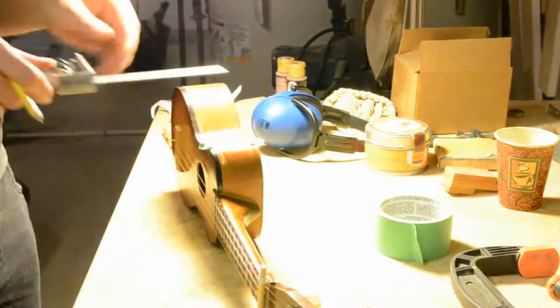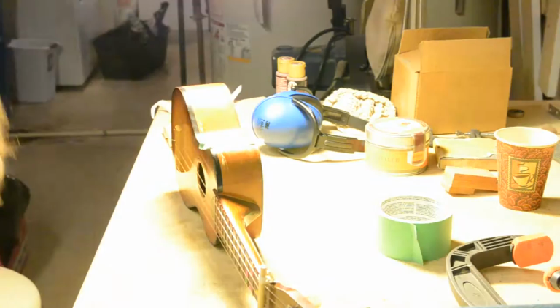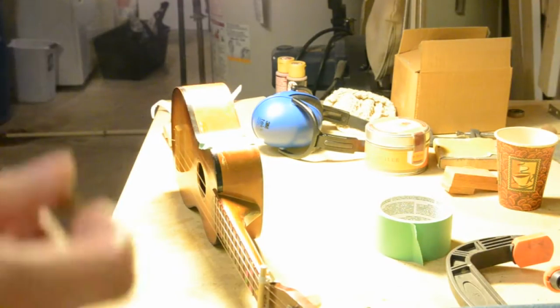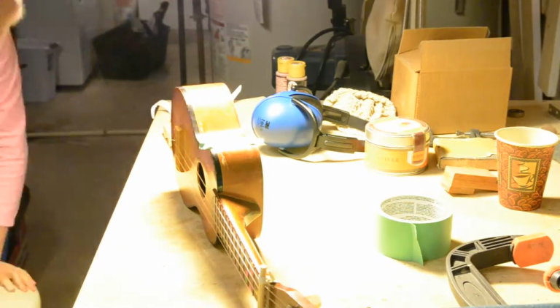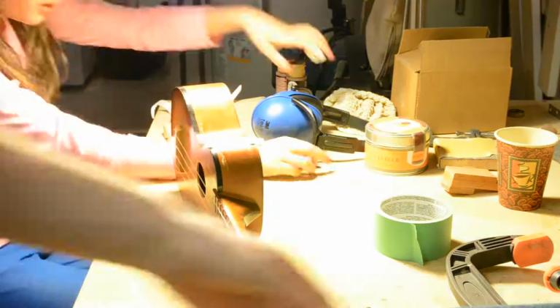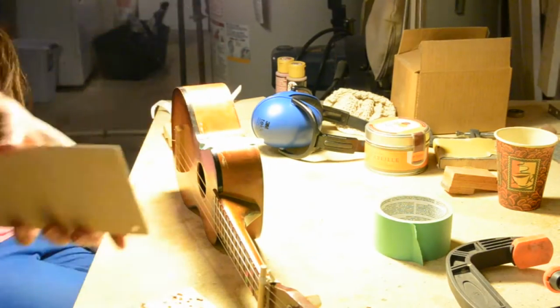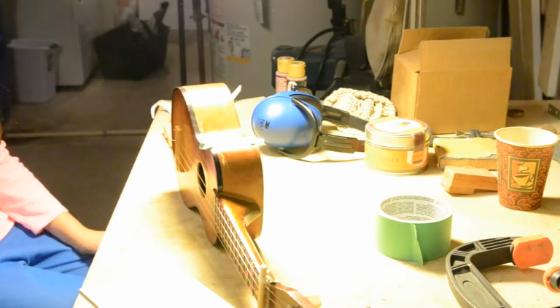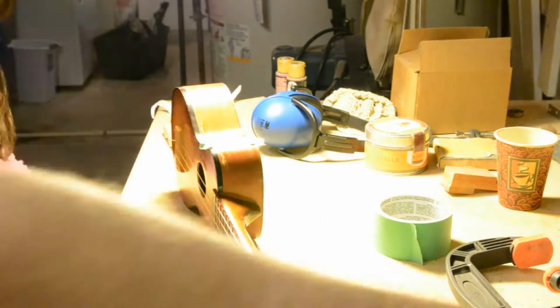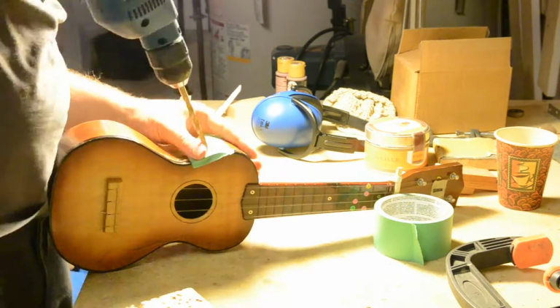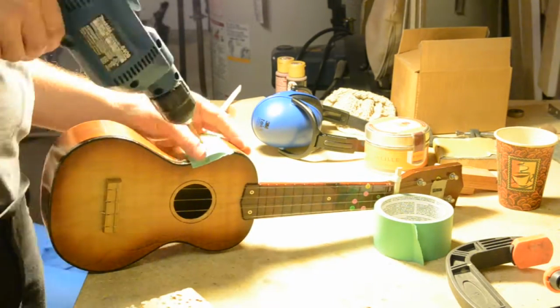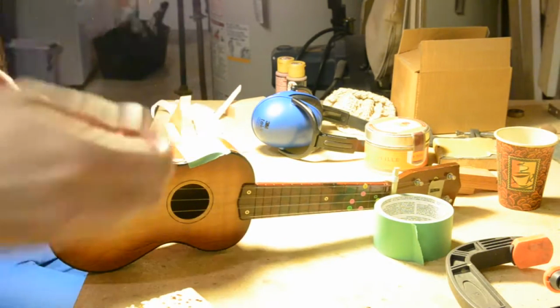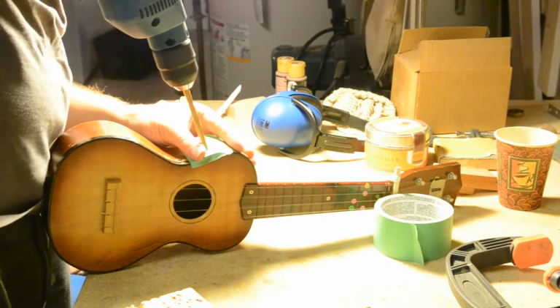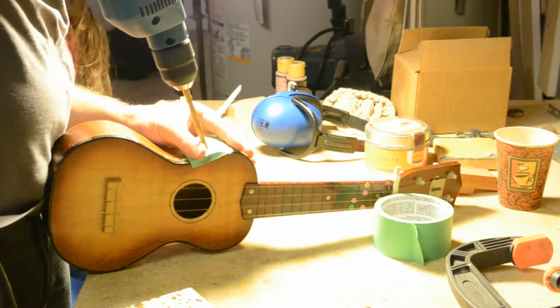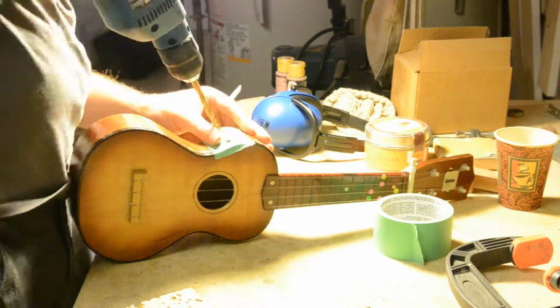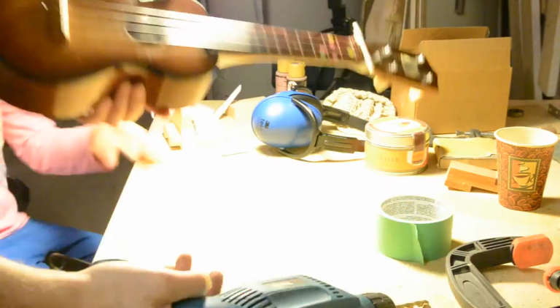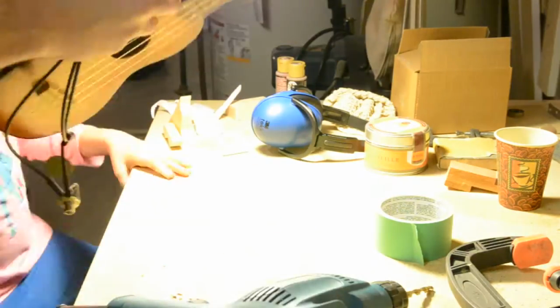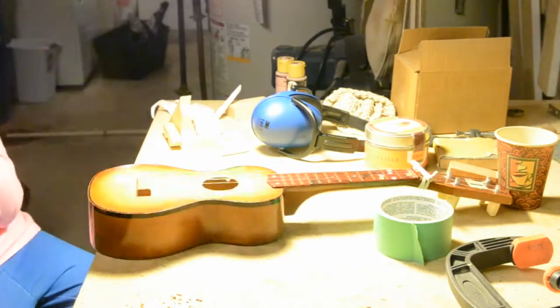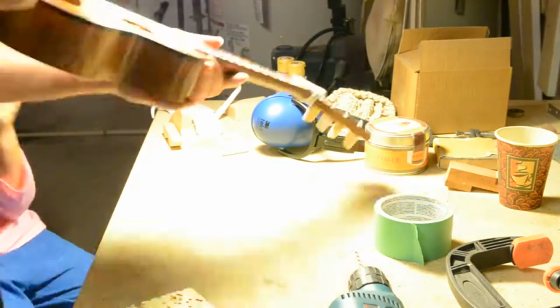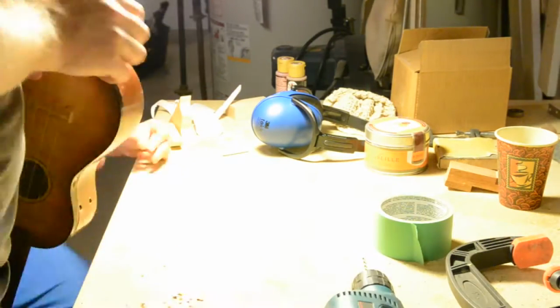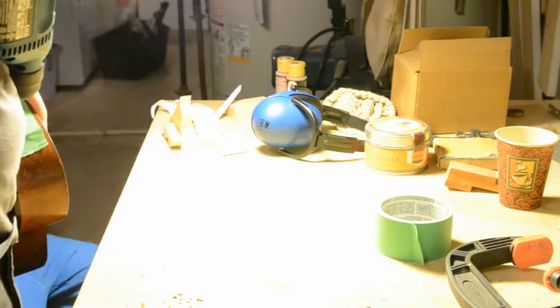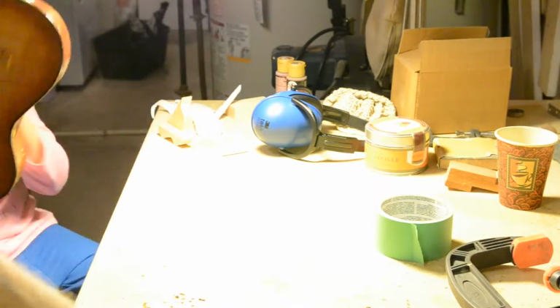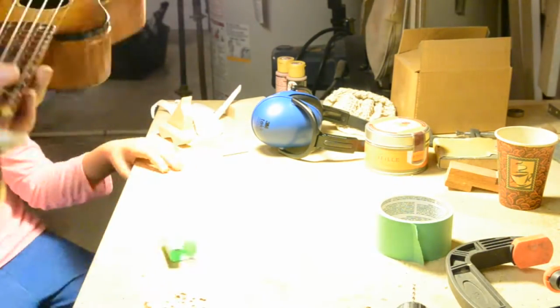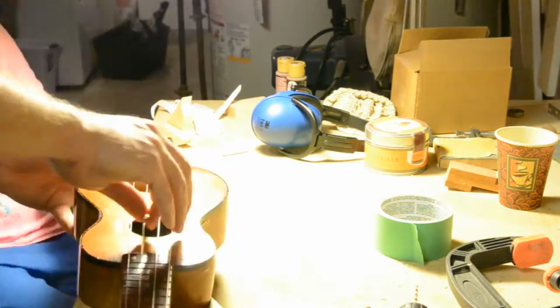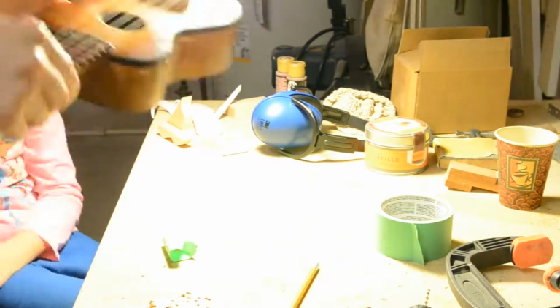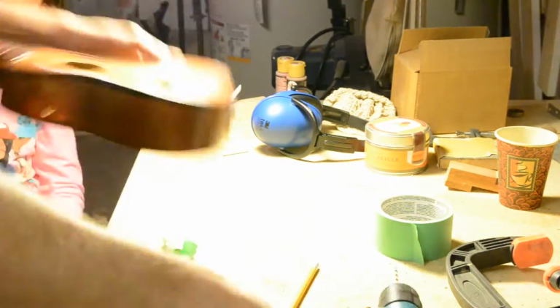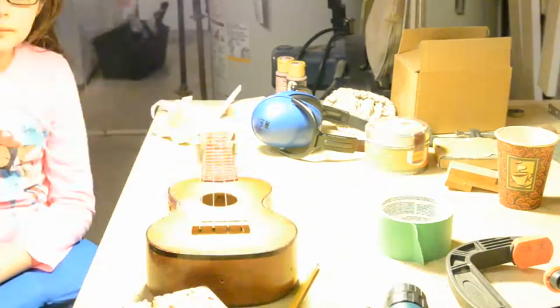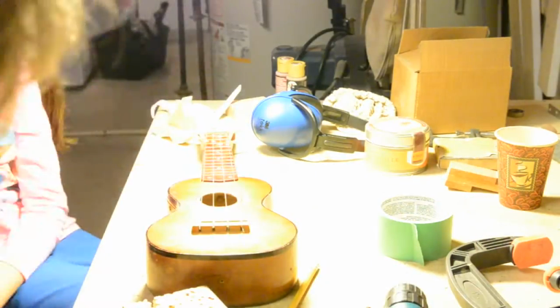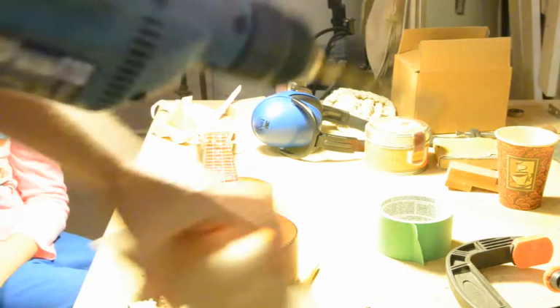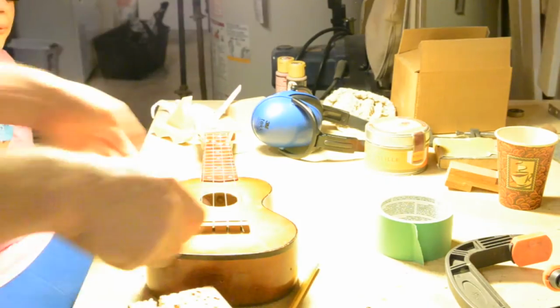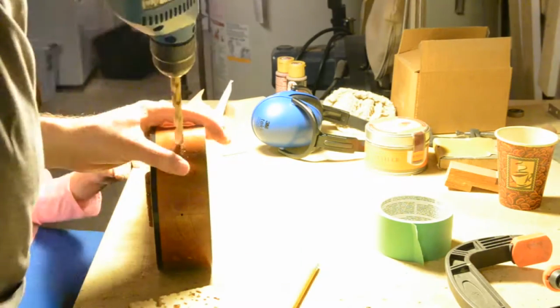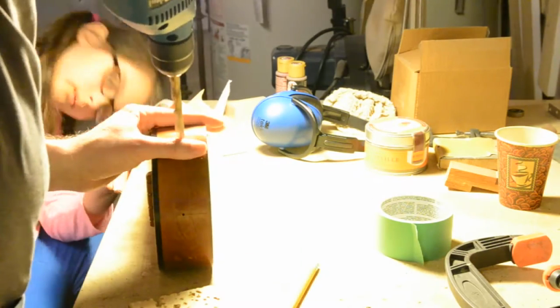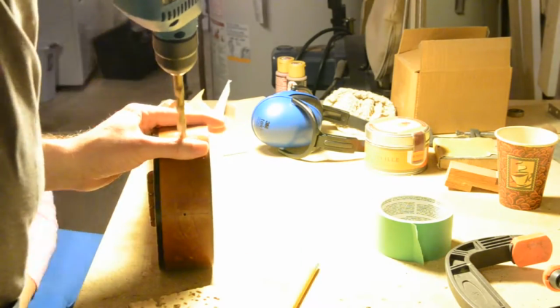After everything is soldered and tested, we draw the holes into place in the ukulele. Finally we use string to fish the different components into place. It's very hard to do since the hole in the ukulele is so small.